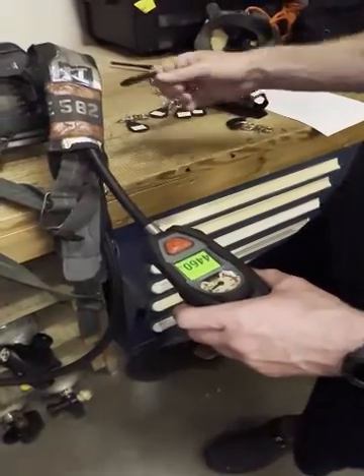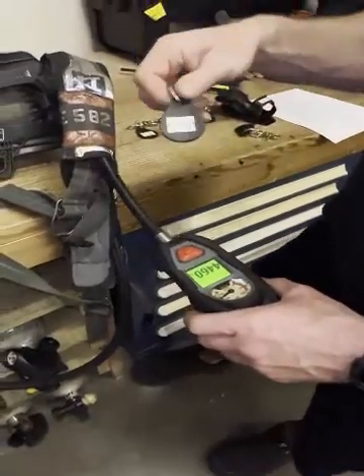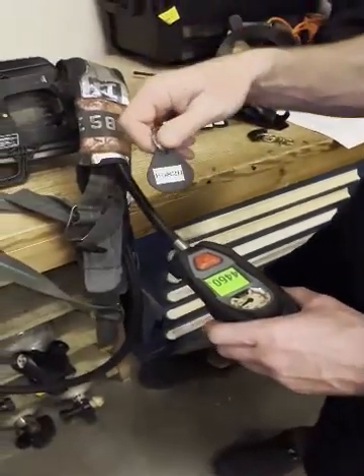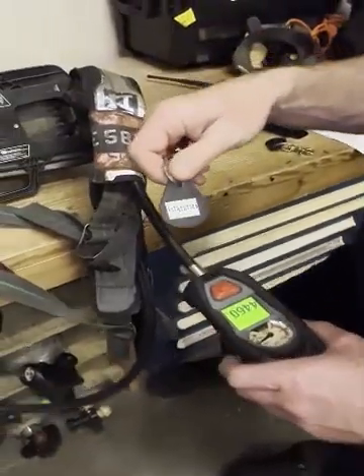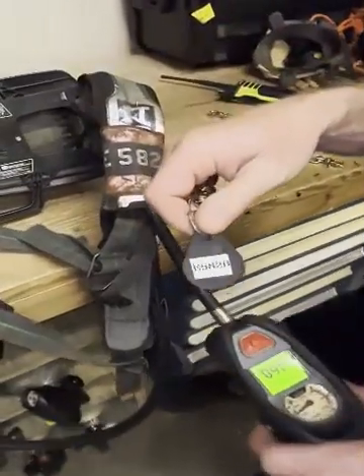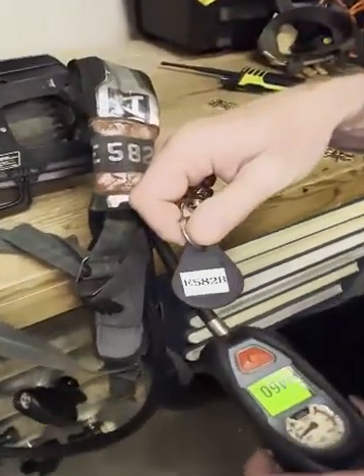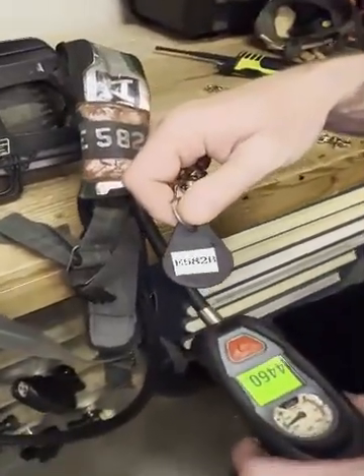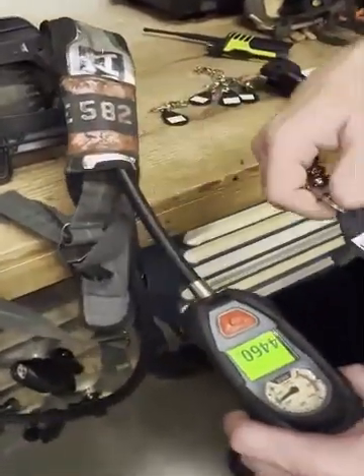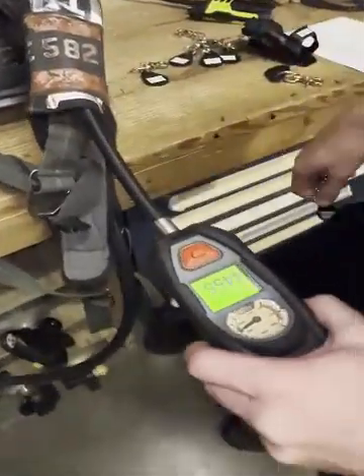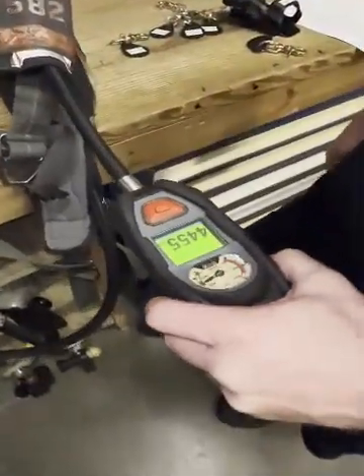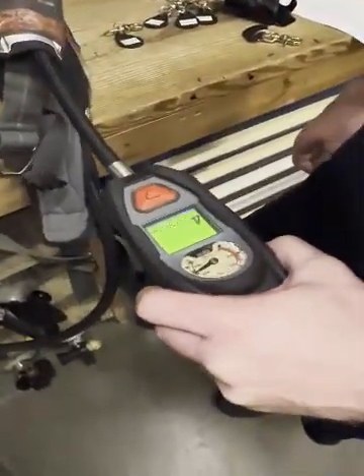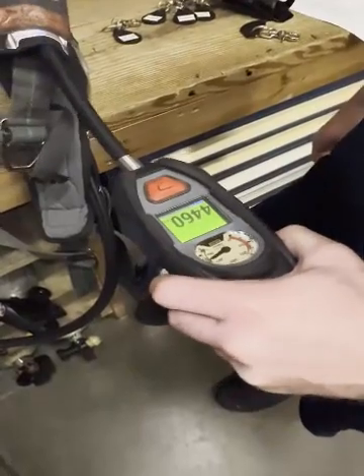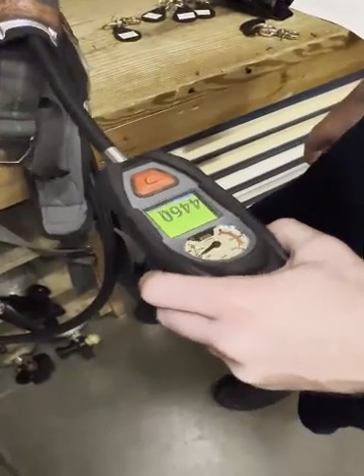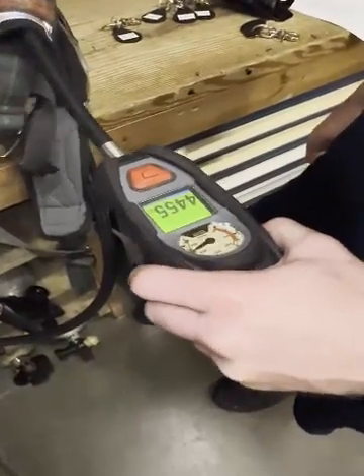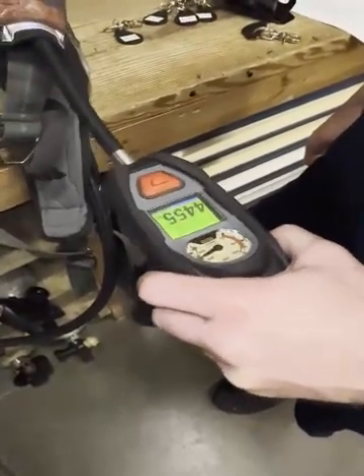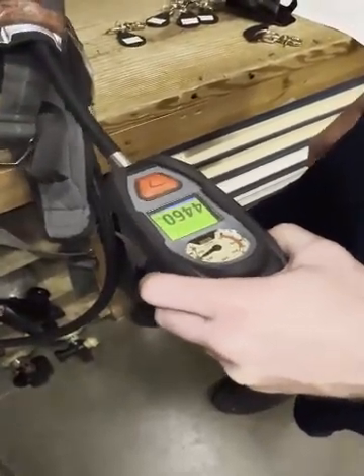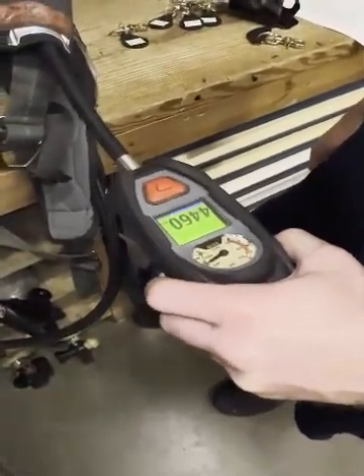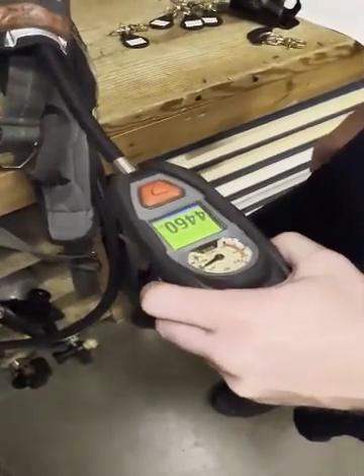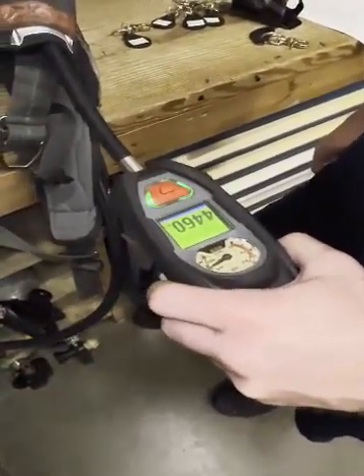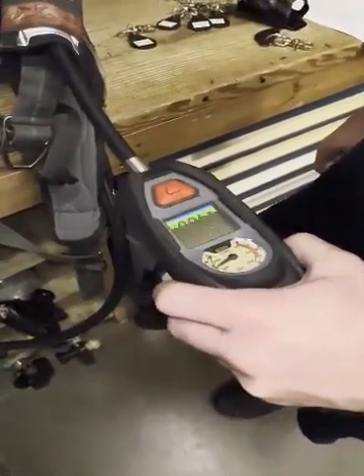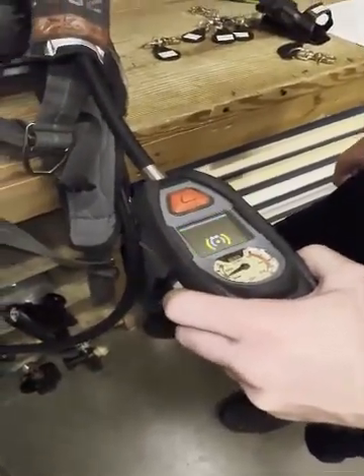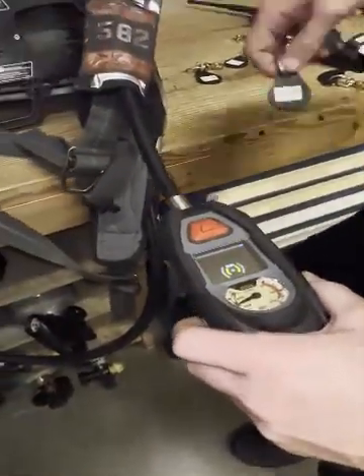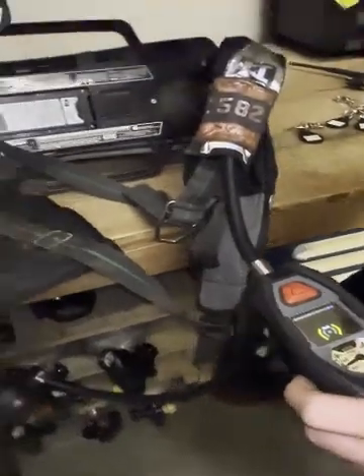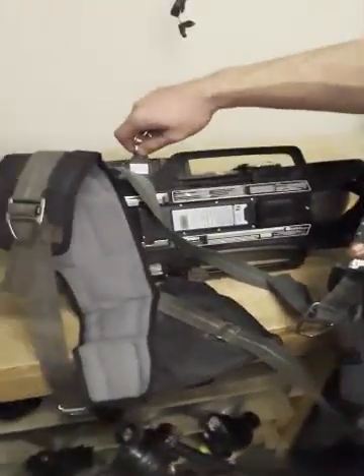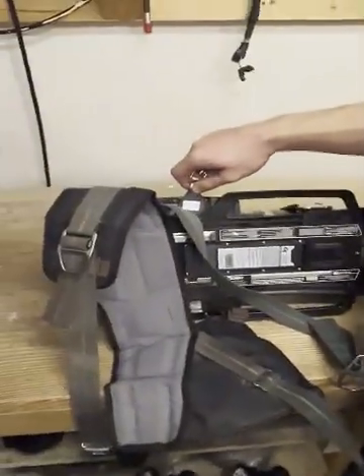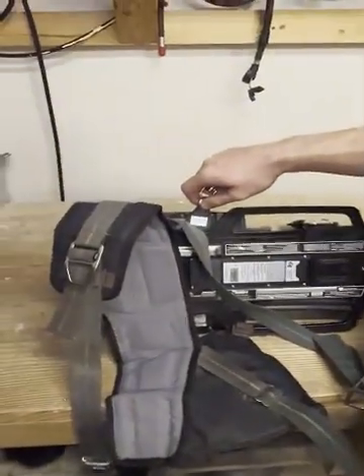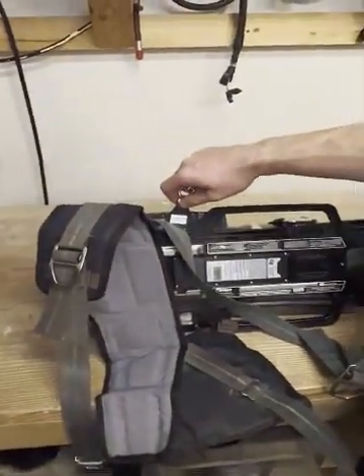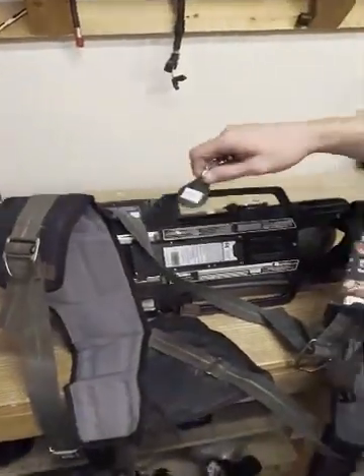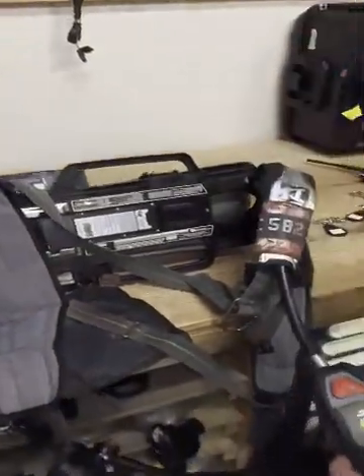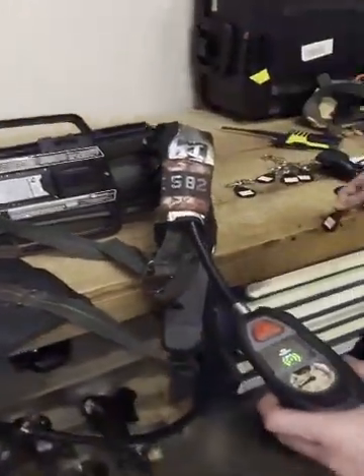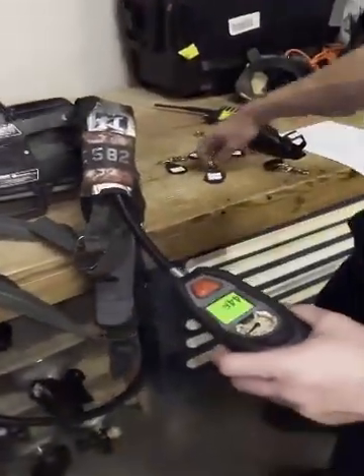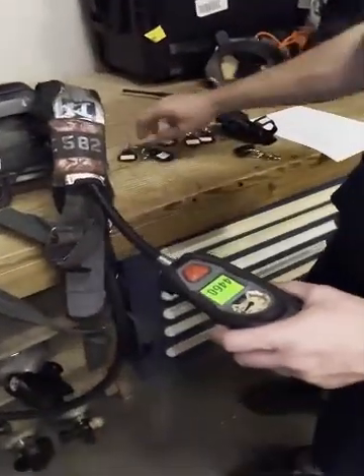Grab your radio identifier tag. Hold down both green buttons to turn on the reader. Tag the radio identifier and listen for the audible confirmation.